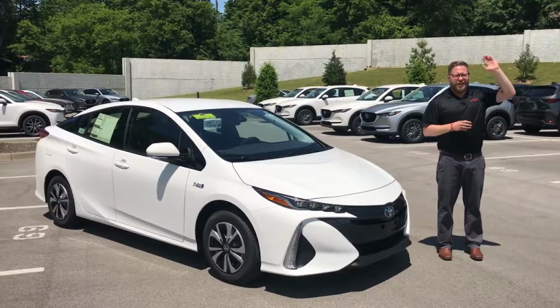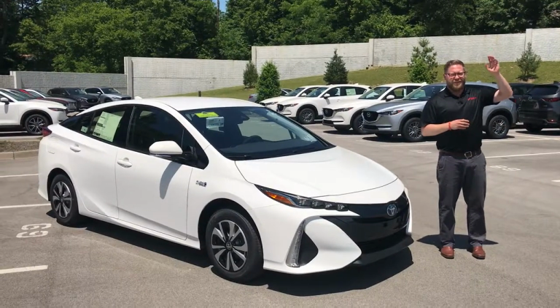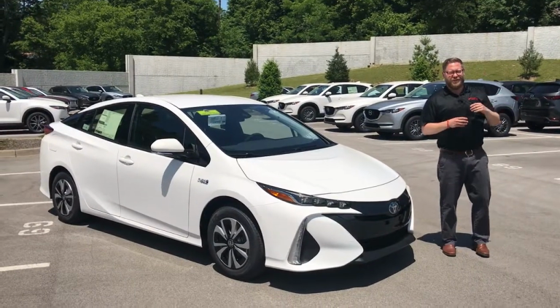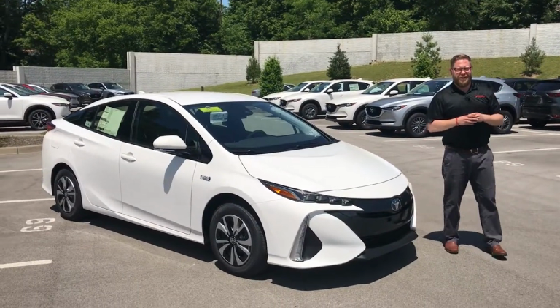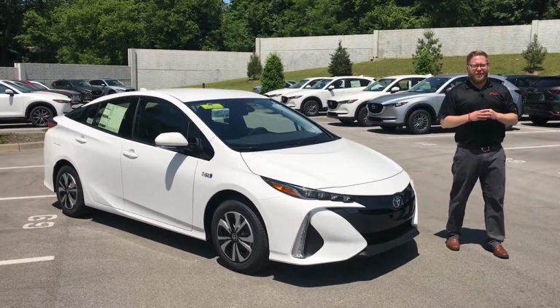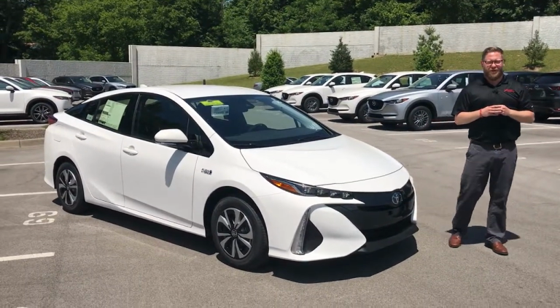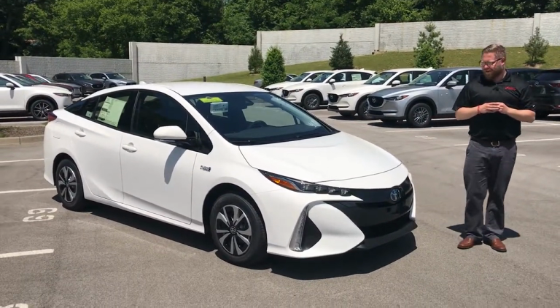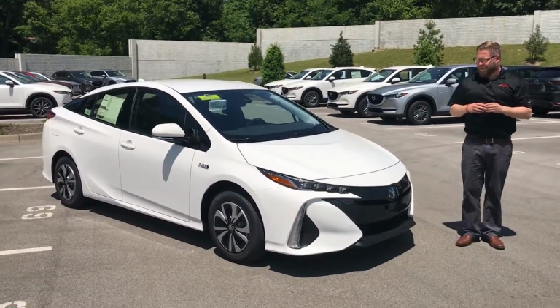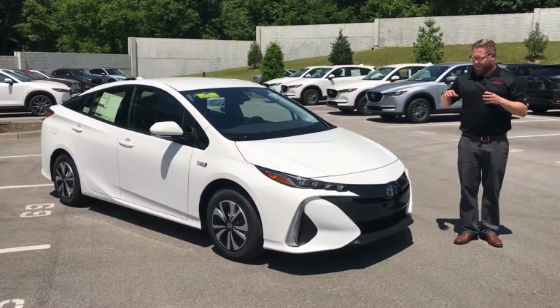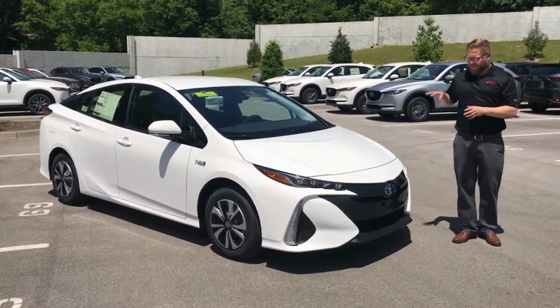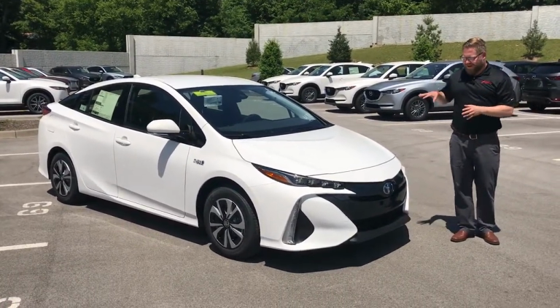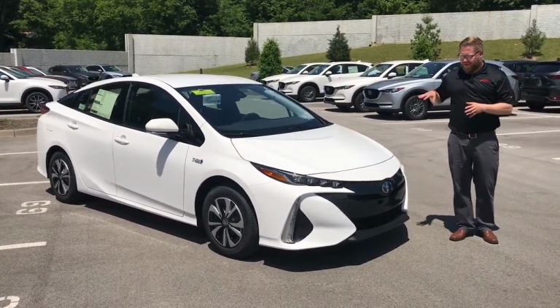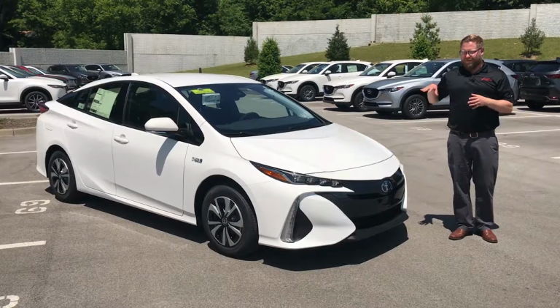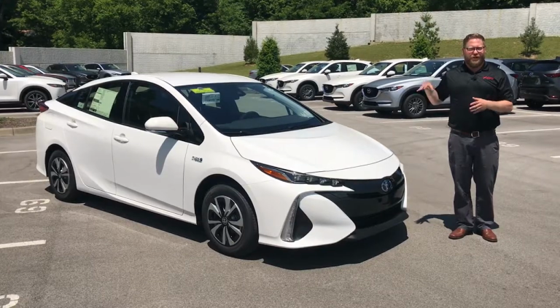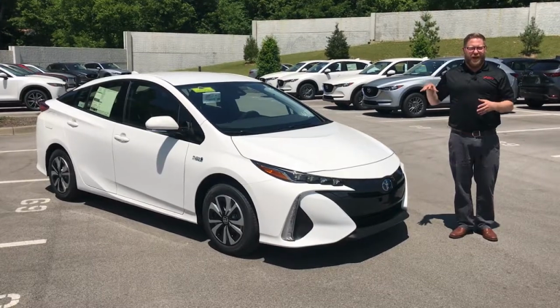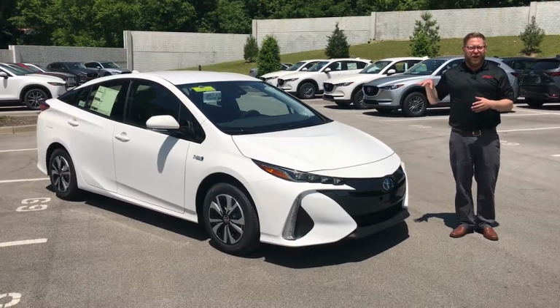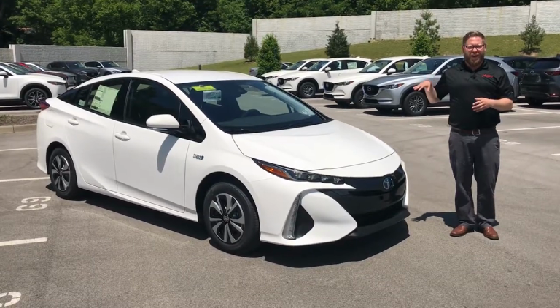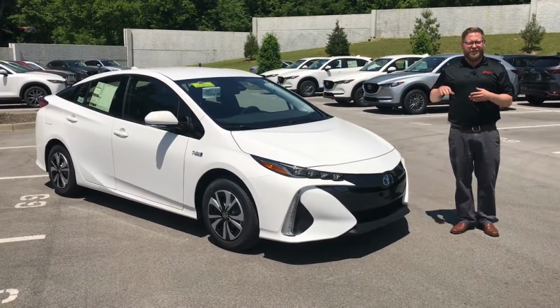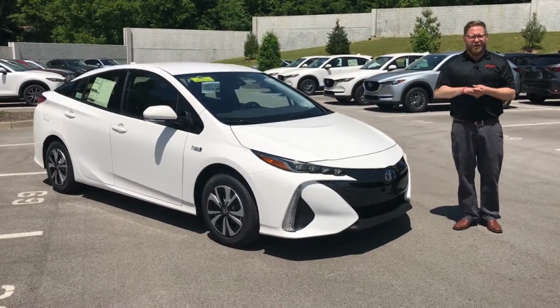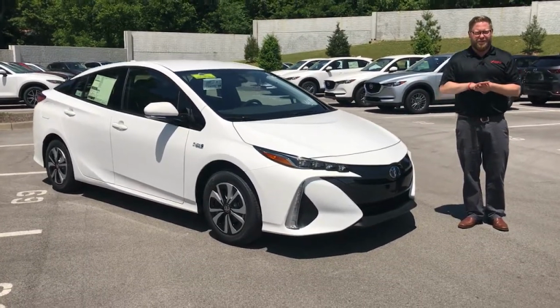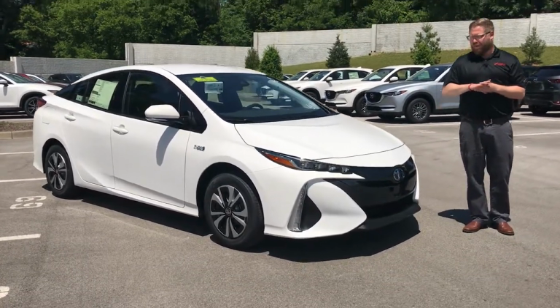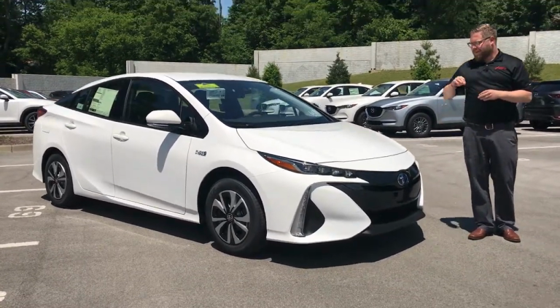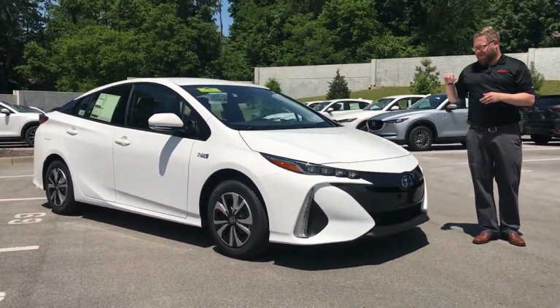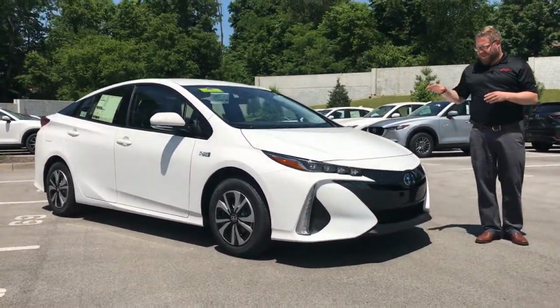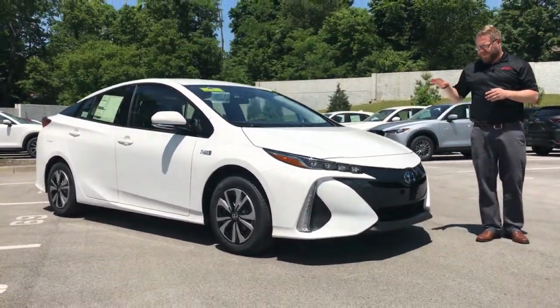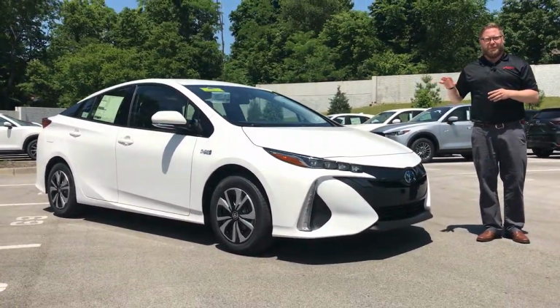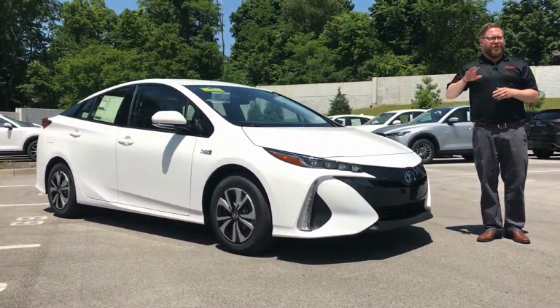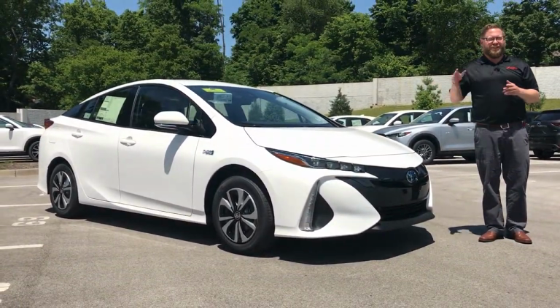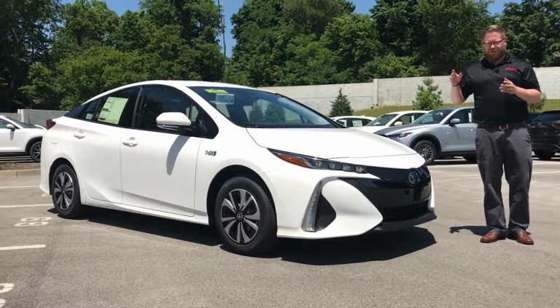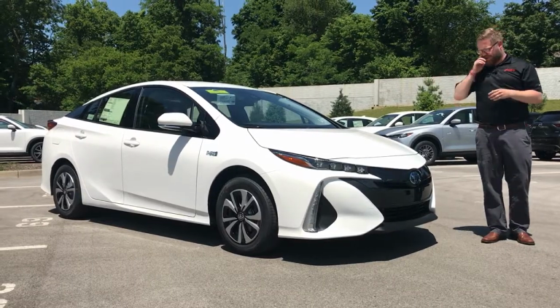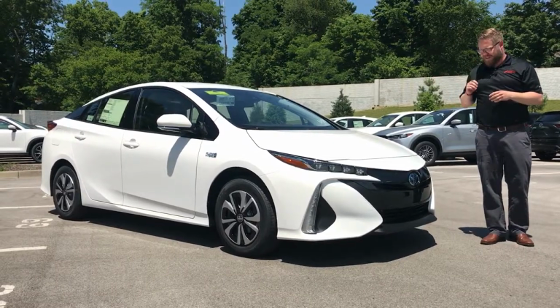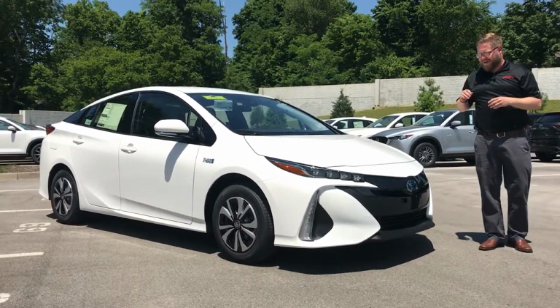Hey guys, Chuck Schumann here with Oxmoor Toyota. We're really excited because we have a Prius Prime on the lot. This car has already been sold — it's just here for delivery — but we want to take a chance to show you a few things about it.